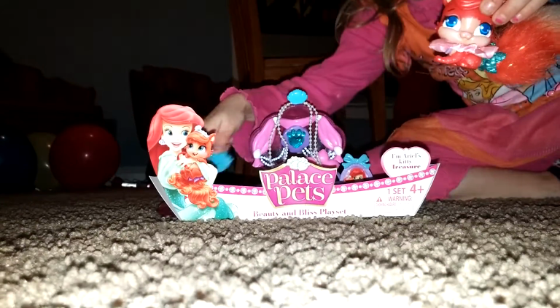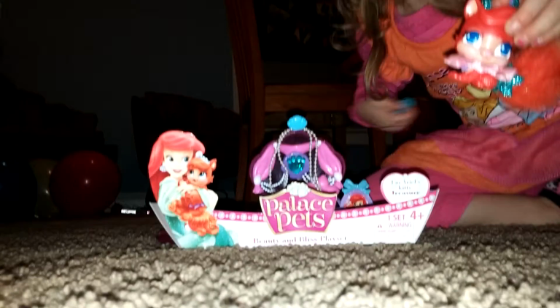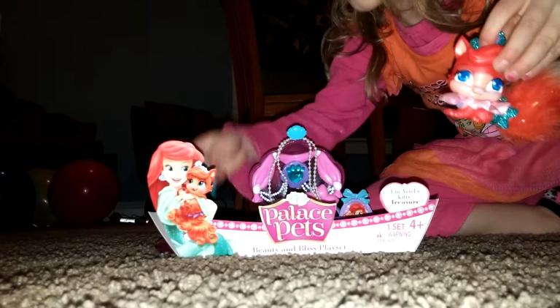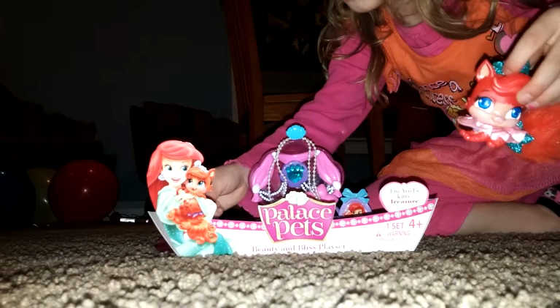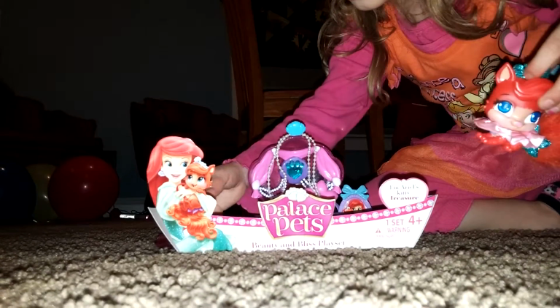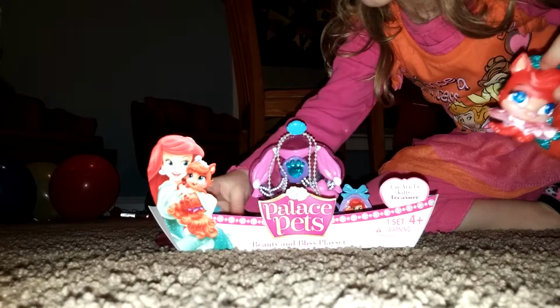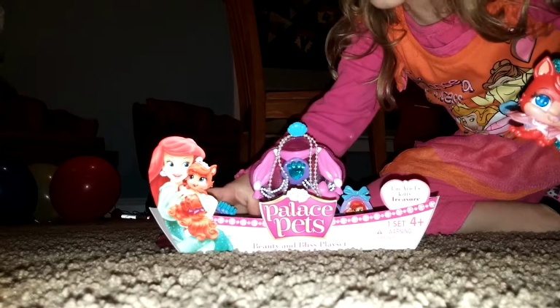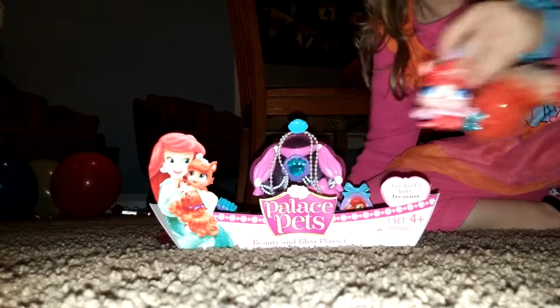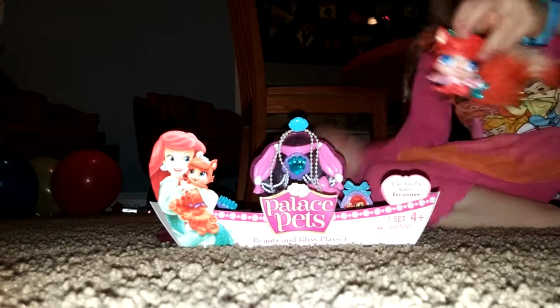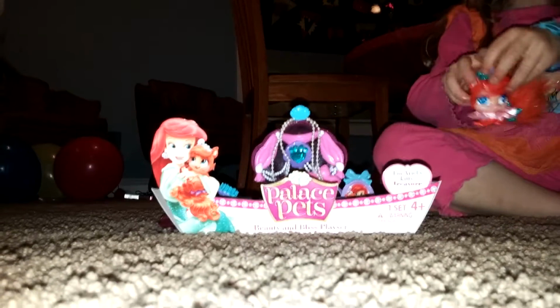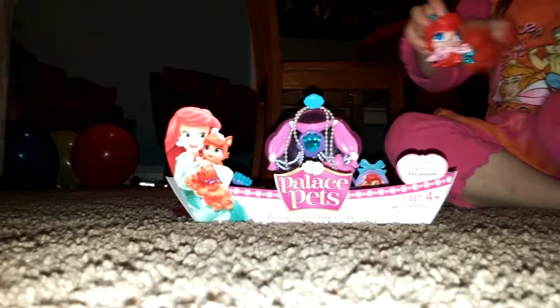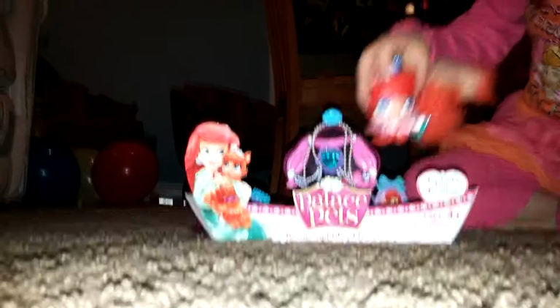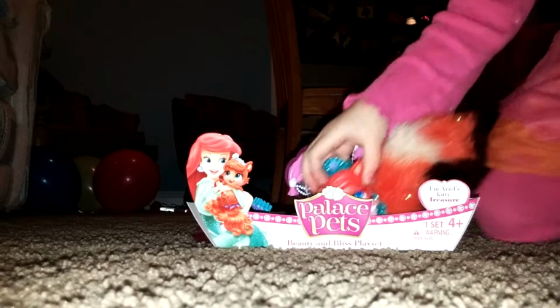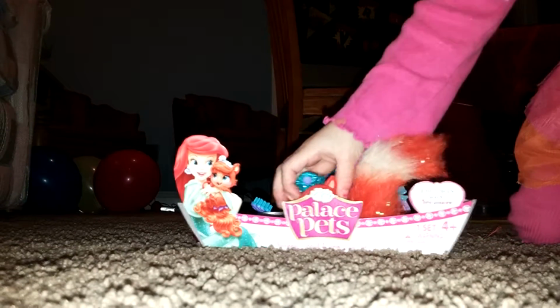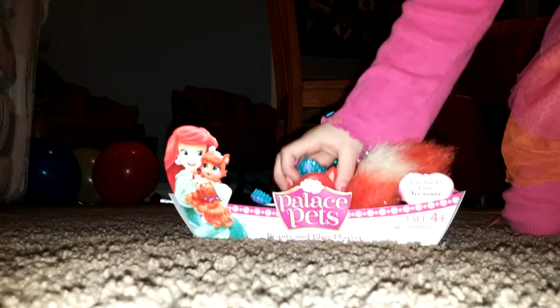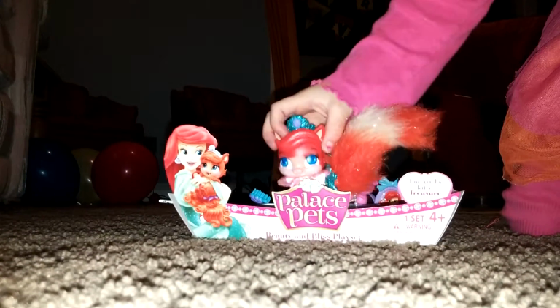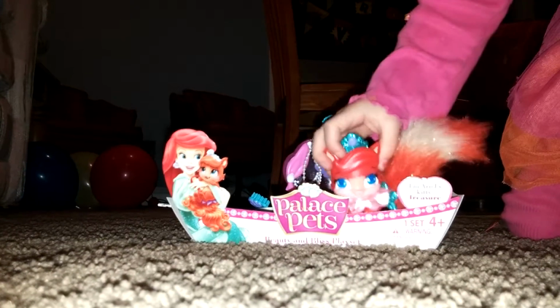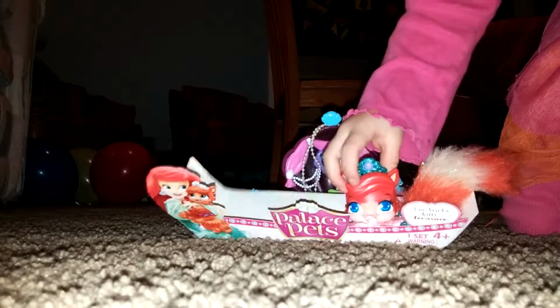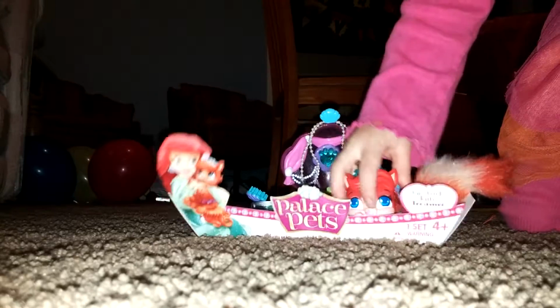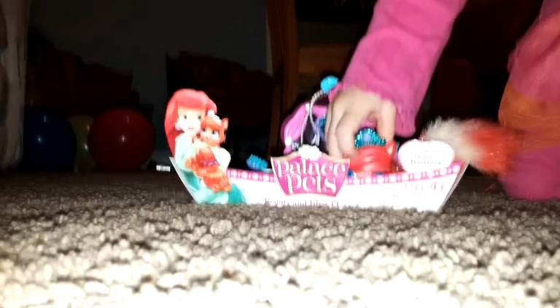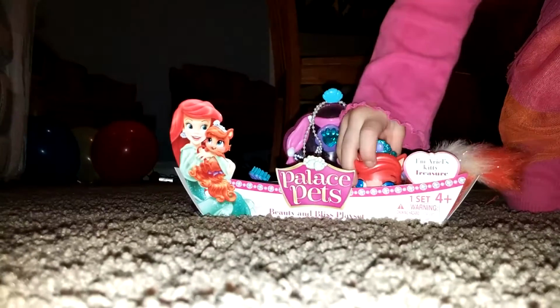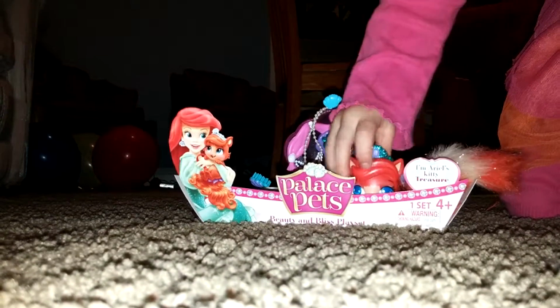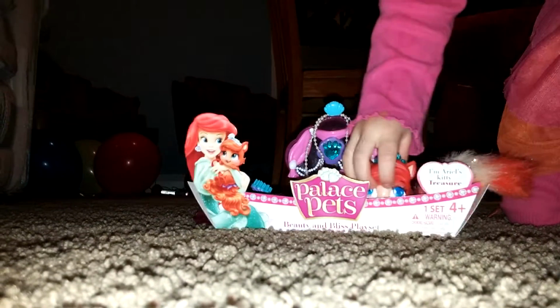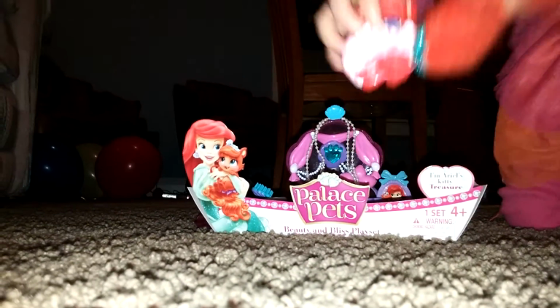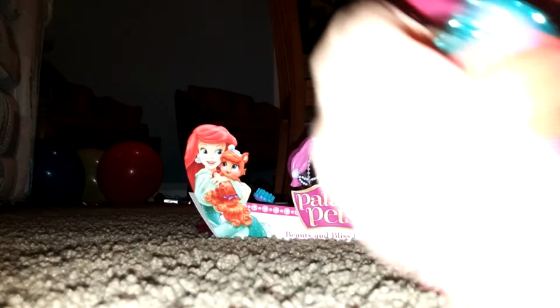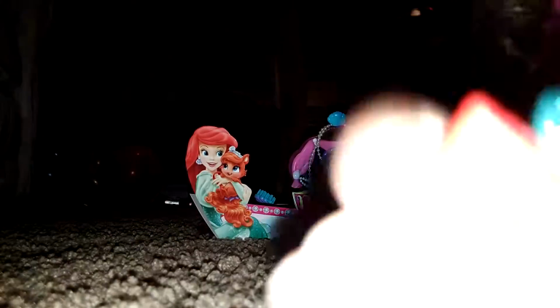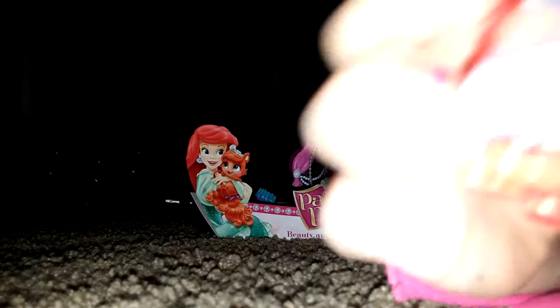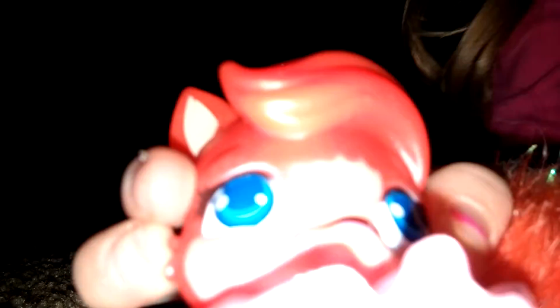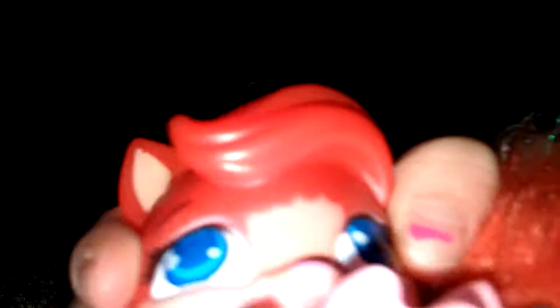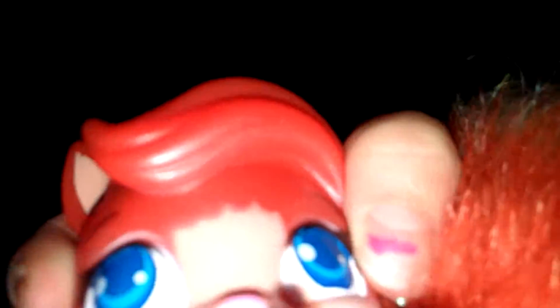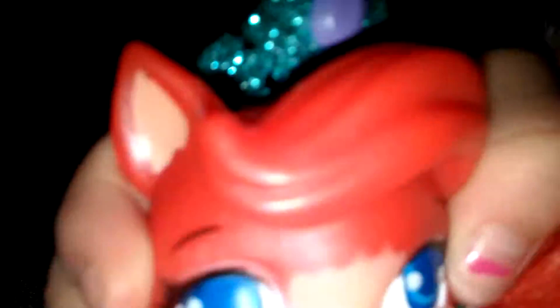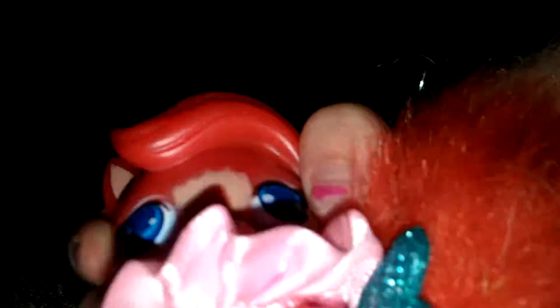This is her brush hoarder but it can be her treasure hoarder, and this is where the kitchen is. And this is her balcony.